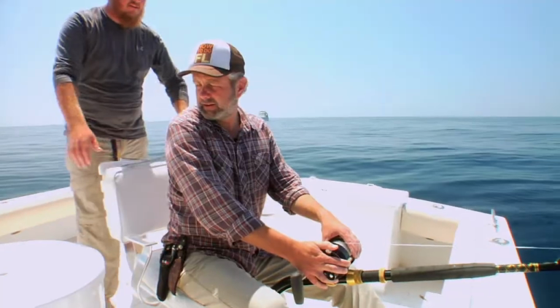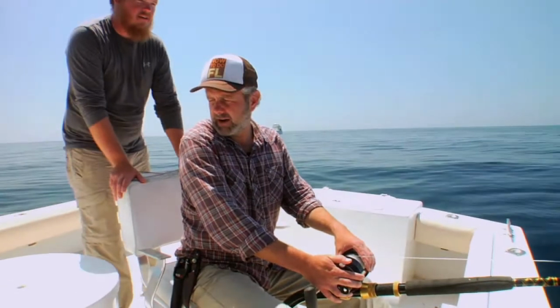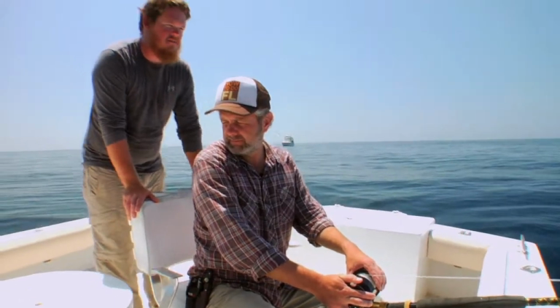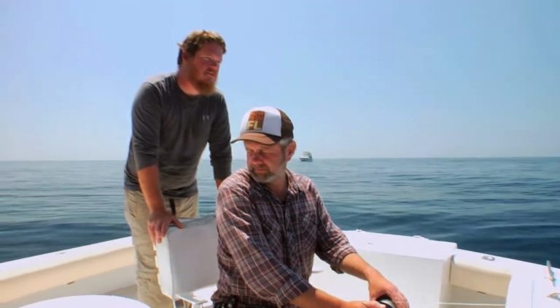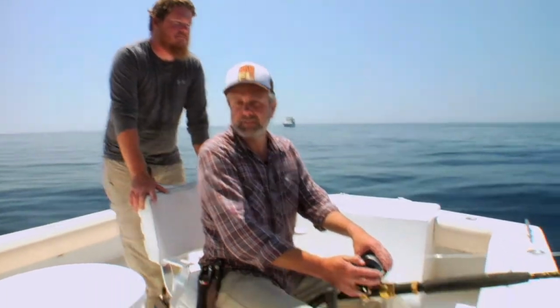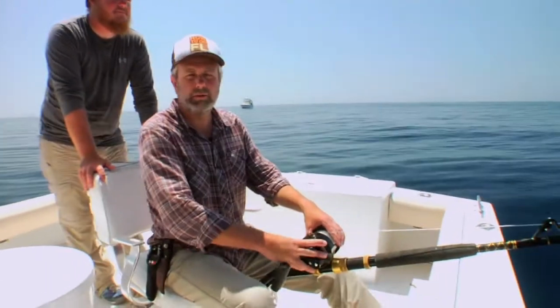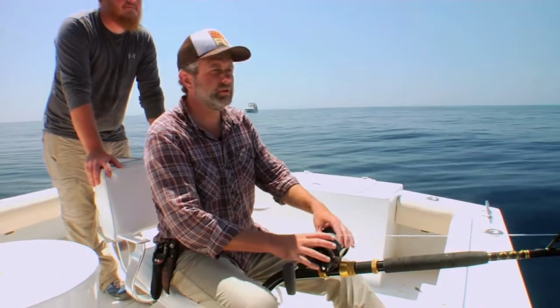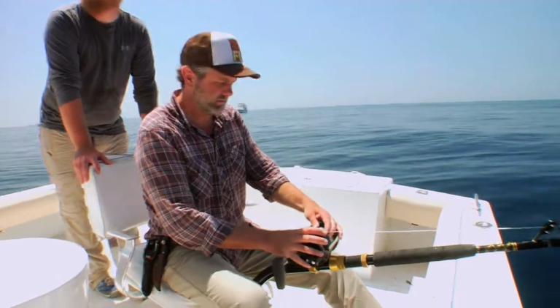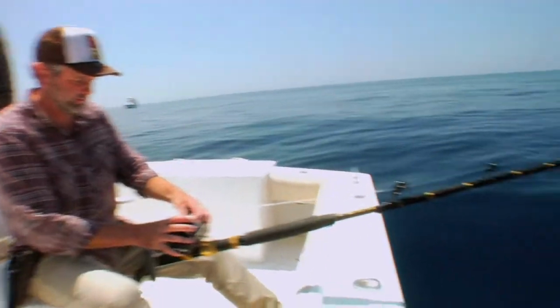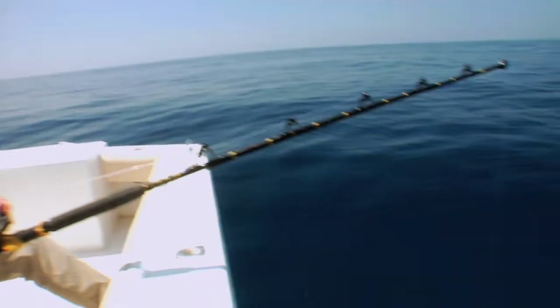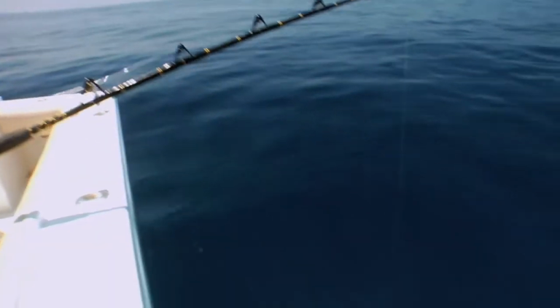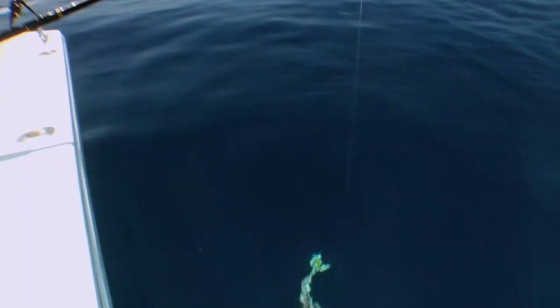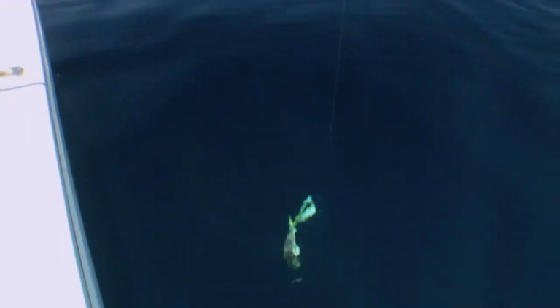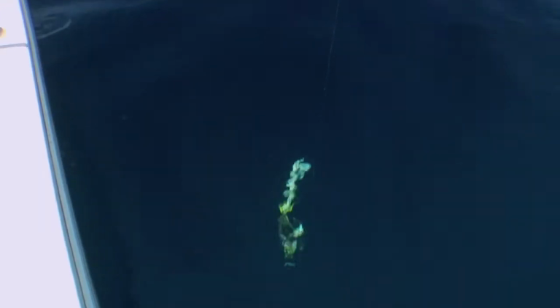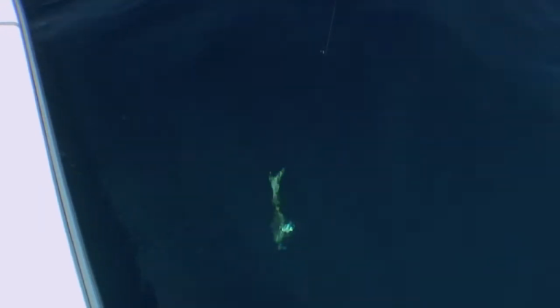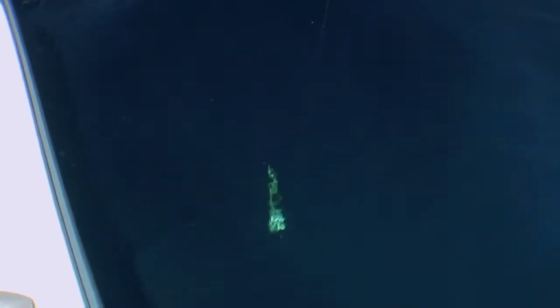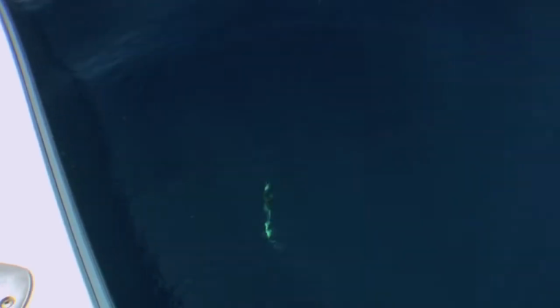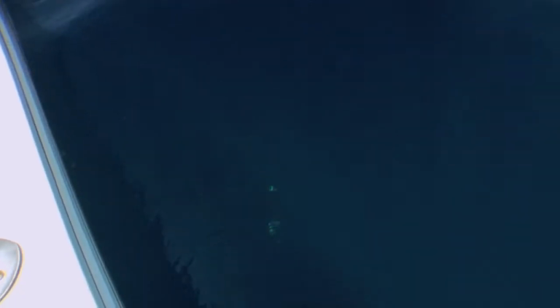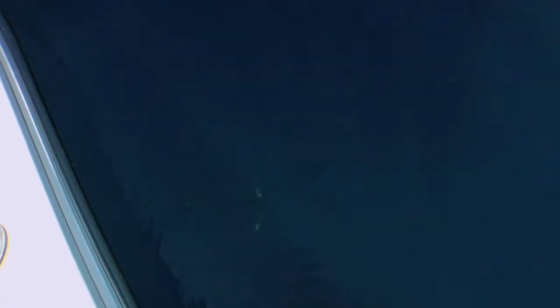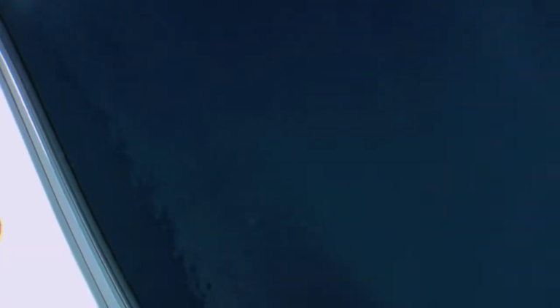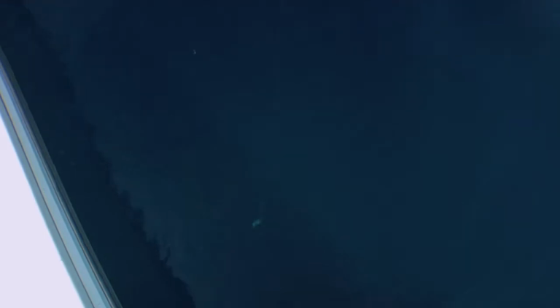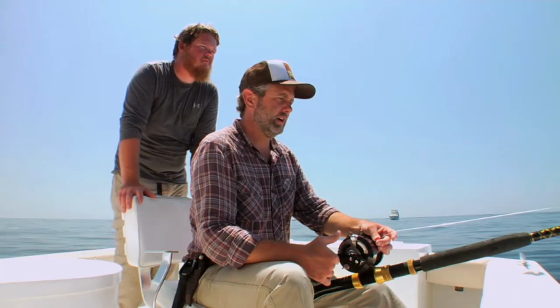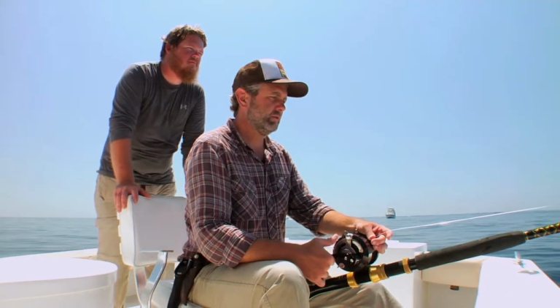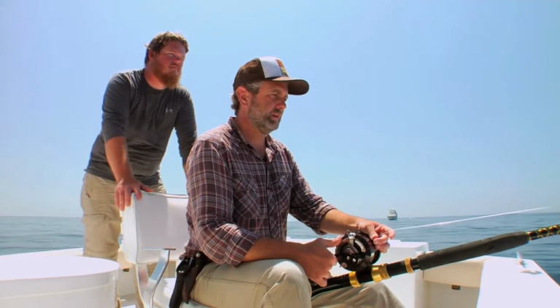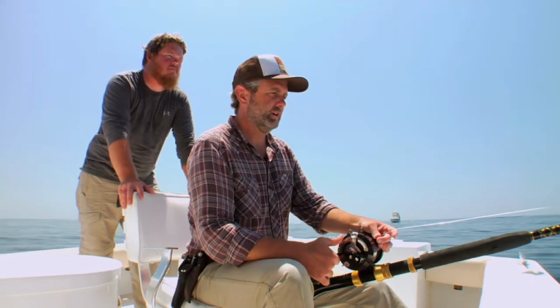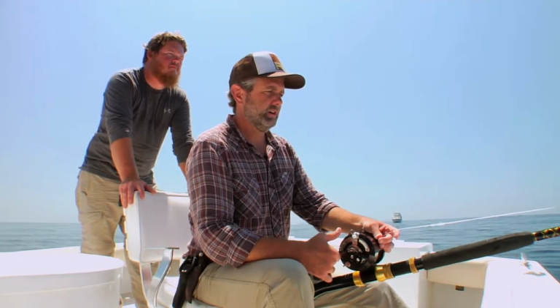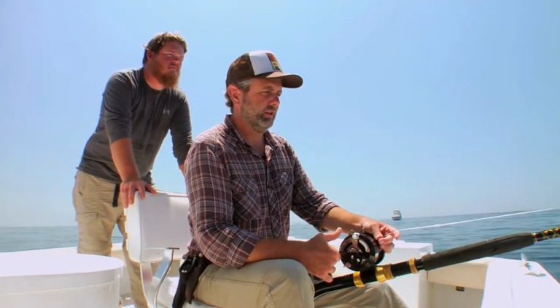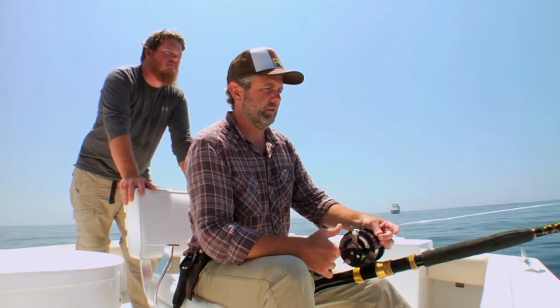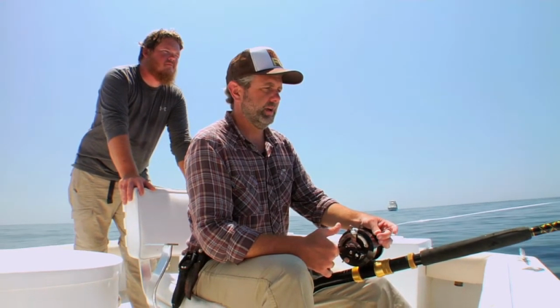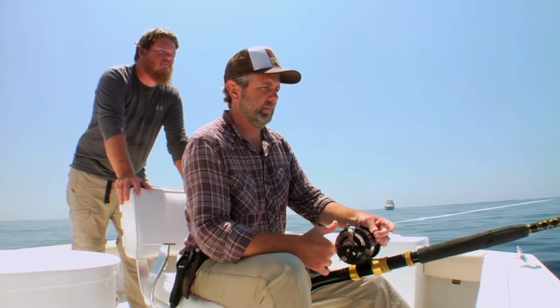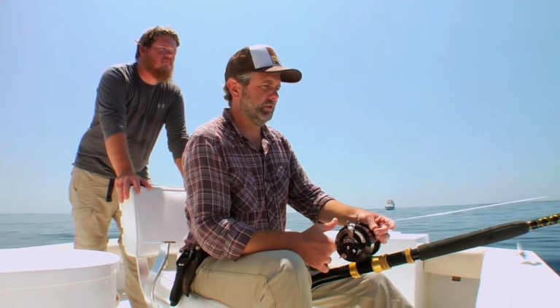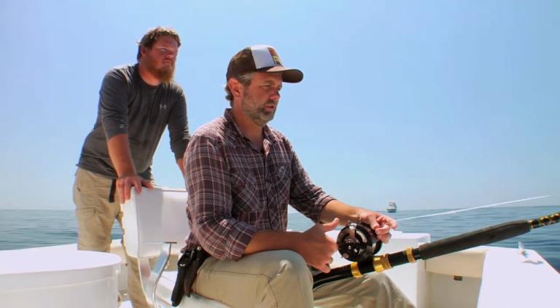Ready for a drop? Let's do it. Drop number two. Grouper — come on Goliath Grouper, come on bite my hook.